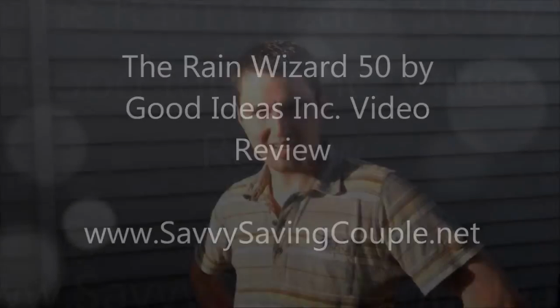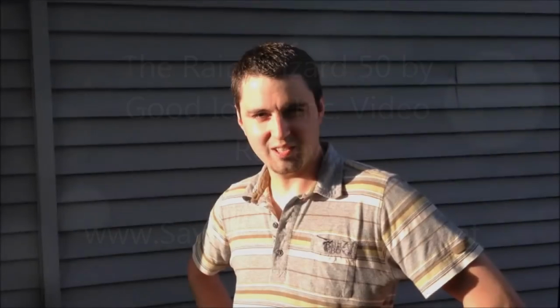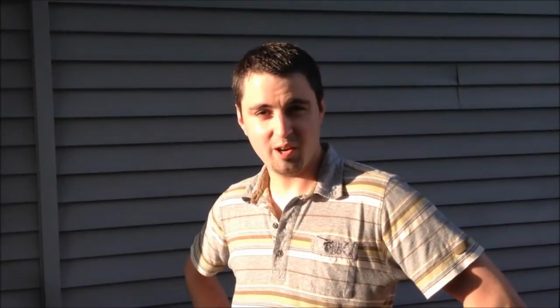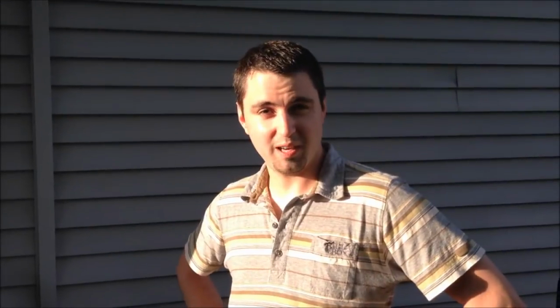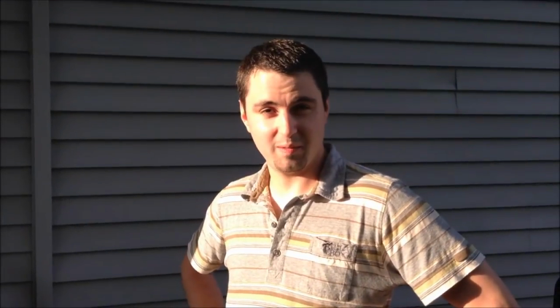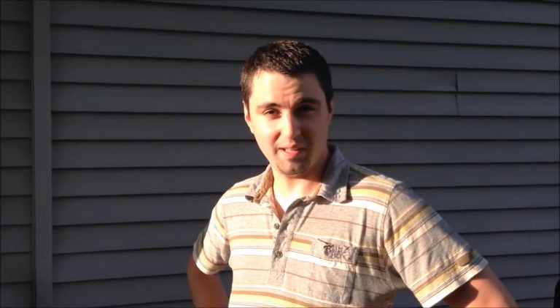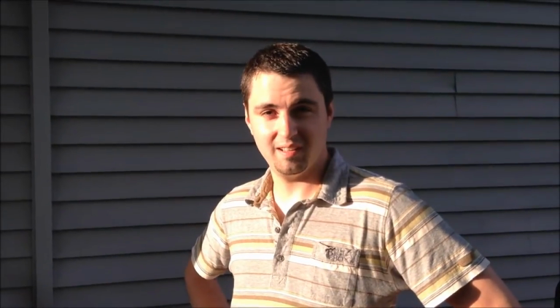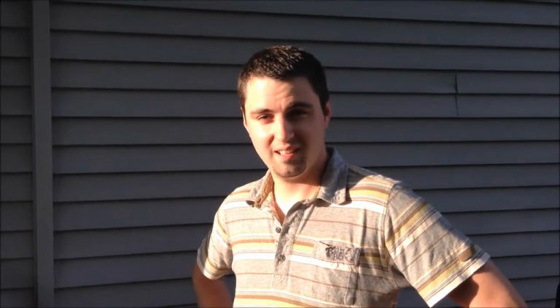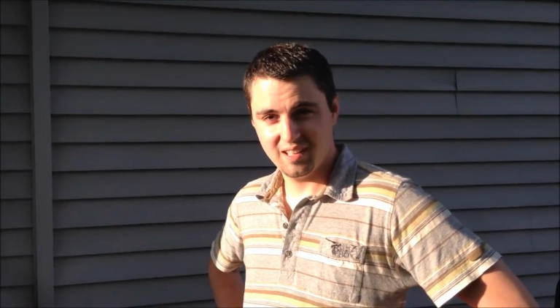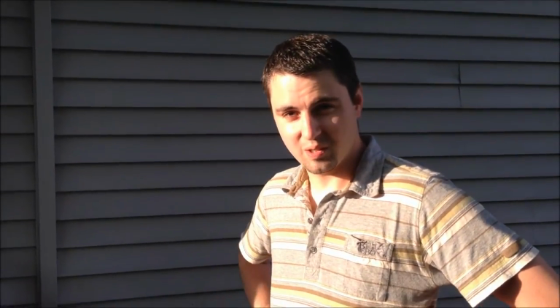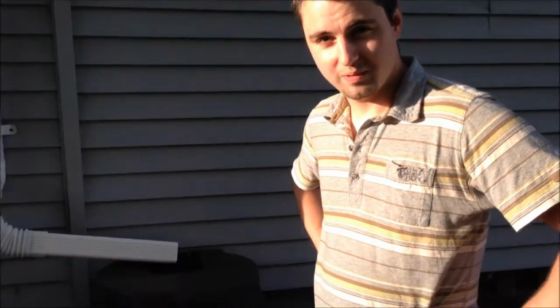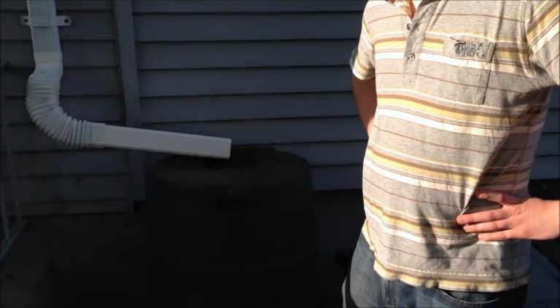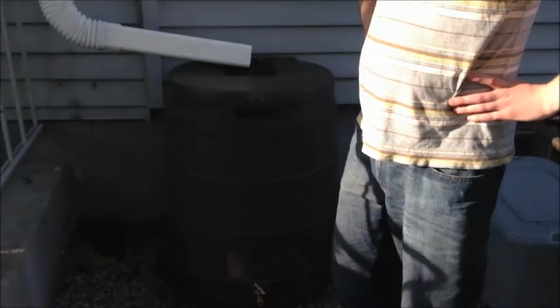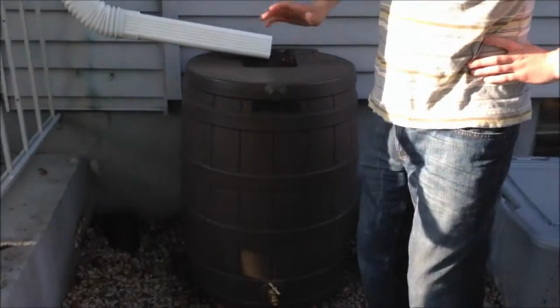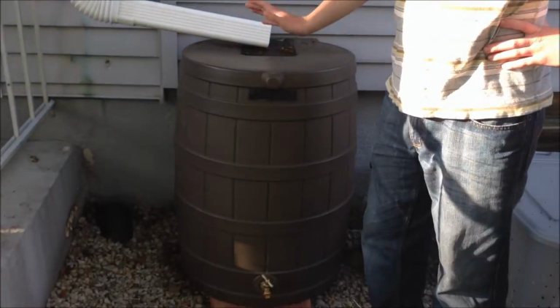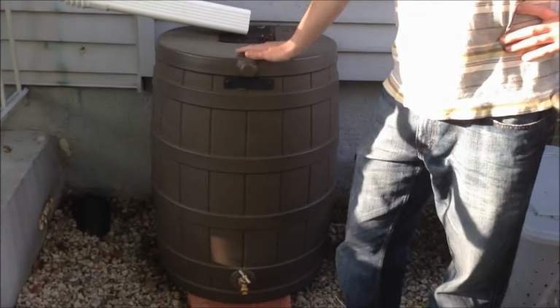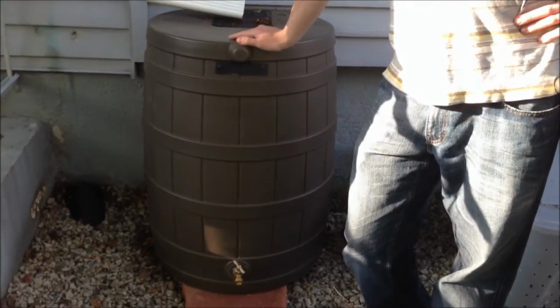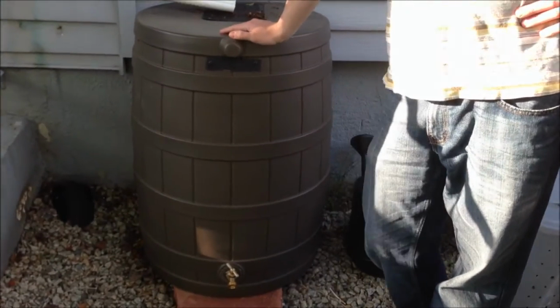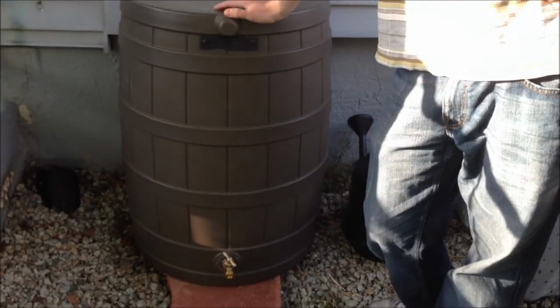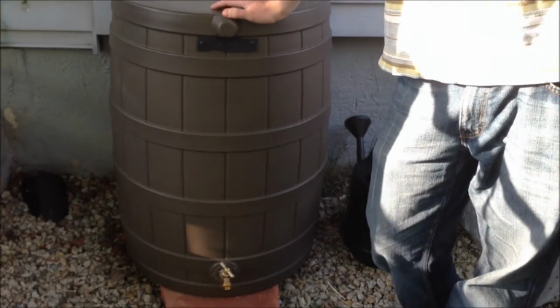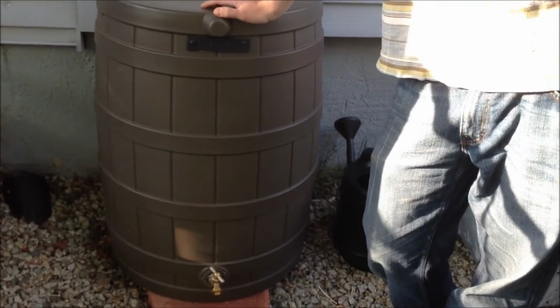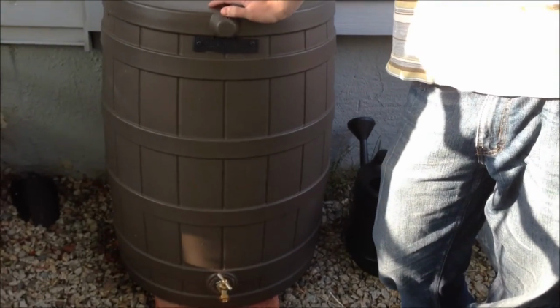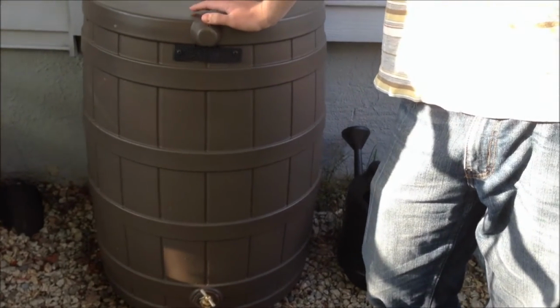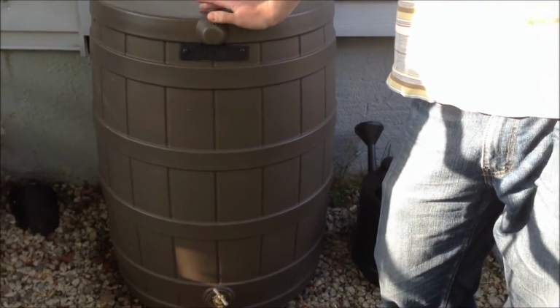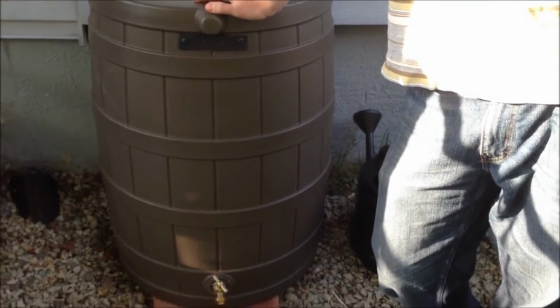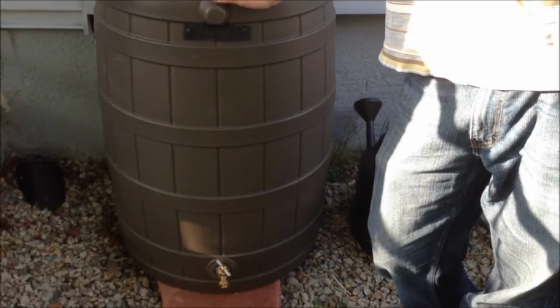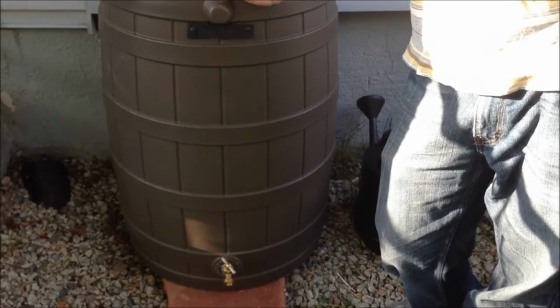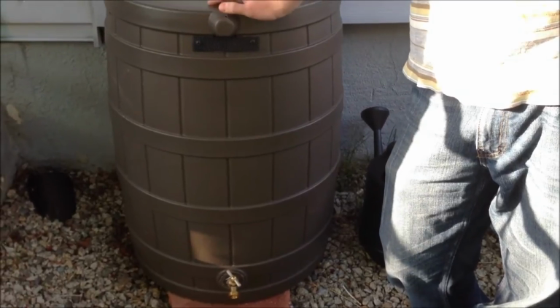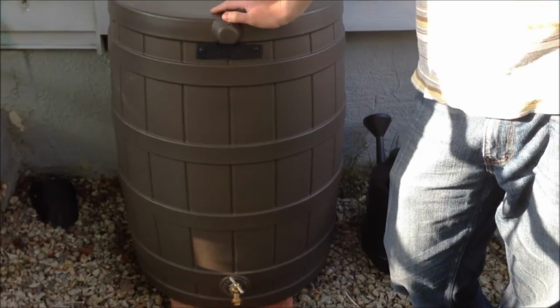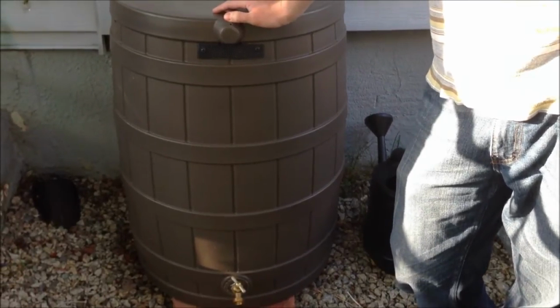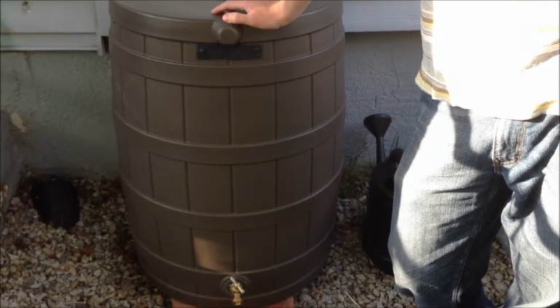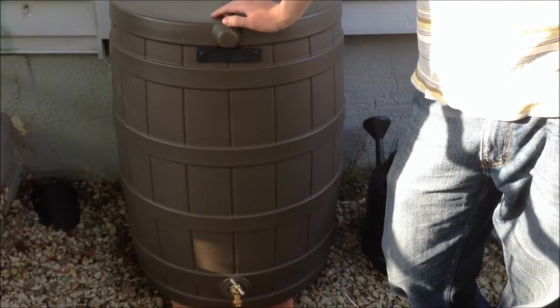Hi guys, this is Jared from CyberSavingCouple.net. Today I'm here to show you my new Rain Barrel by Good Ideas Inc. This is called the Rain Wizard 50.